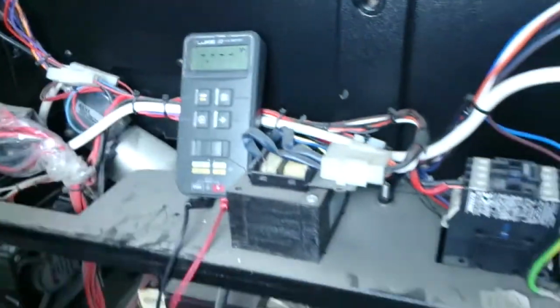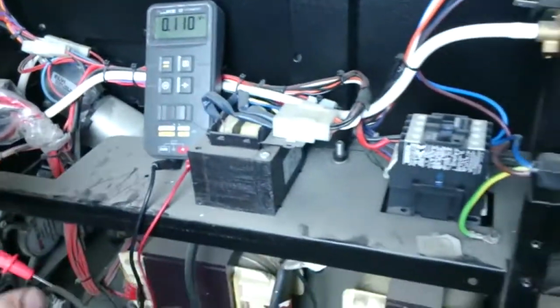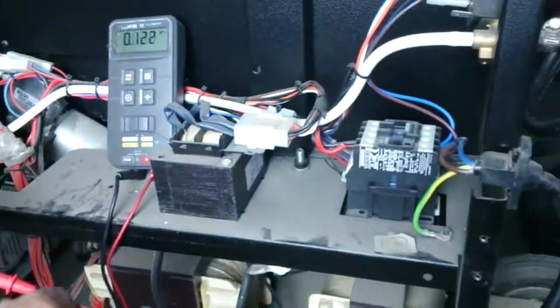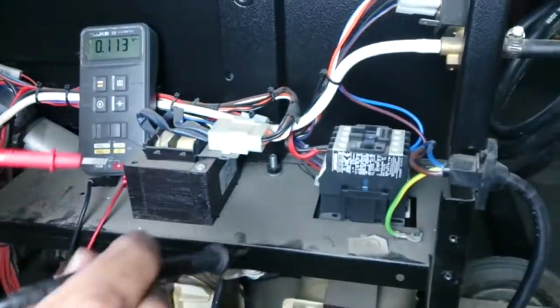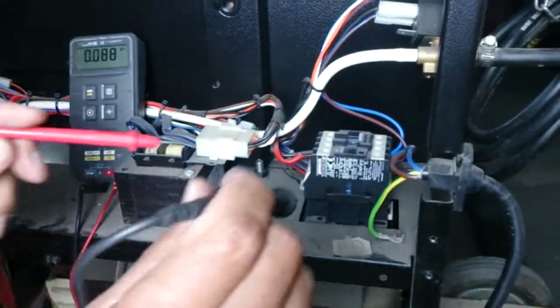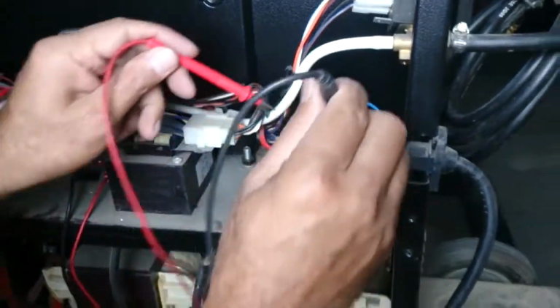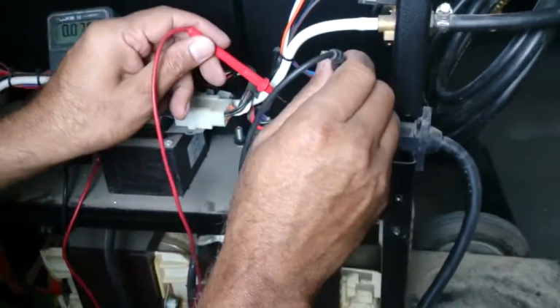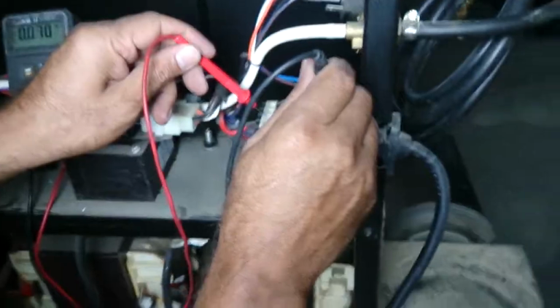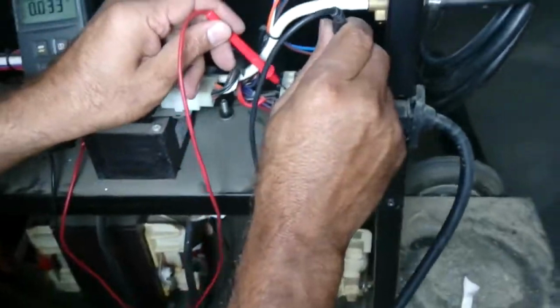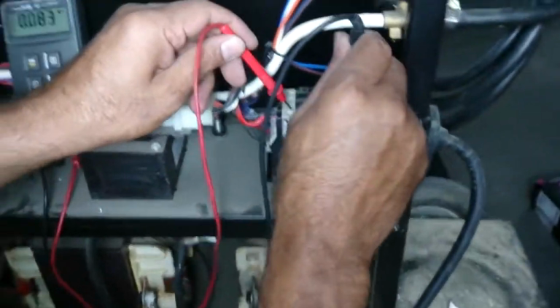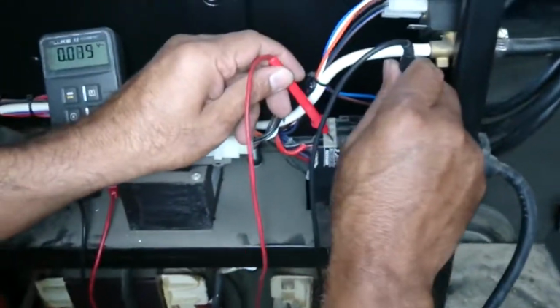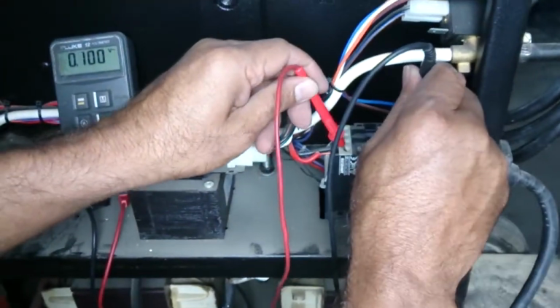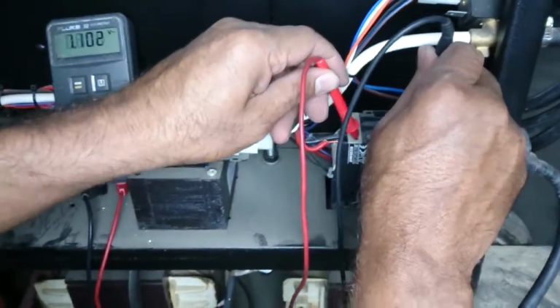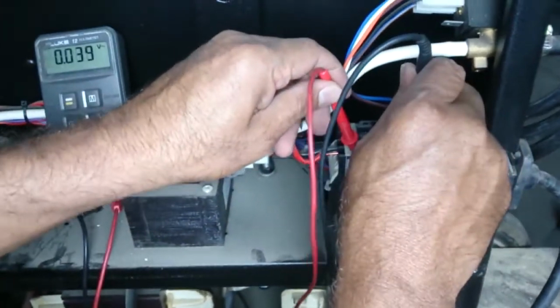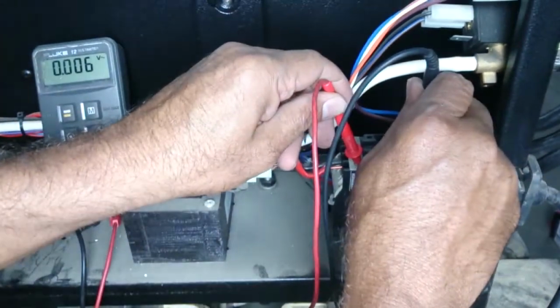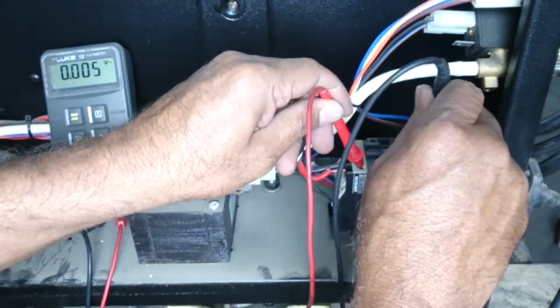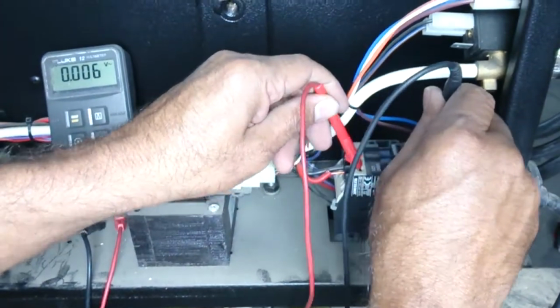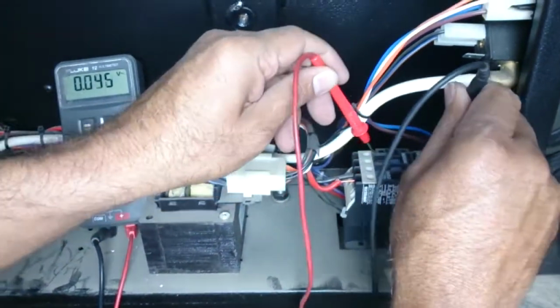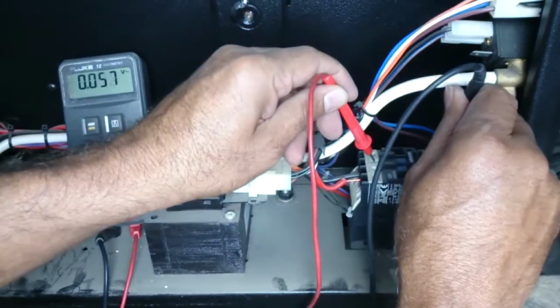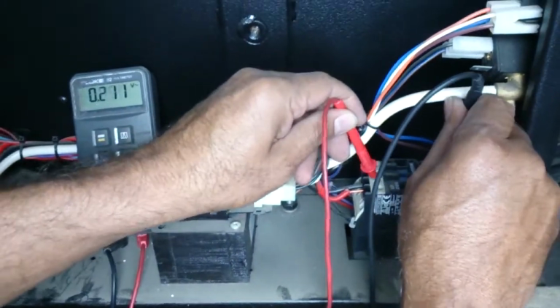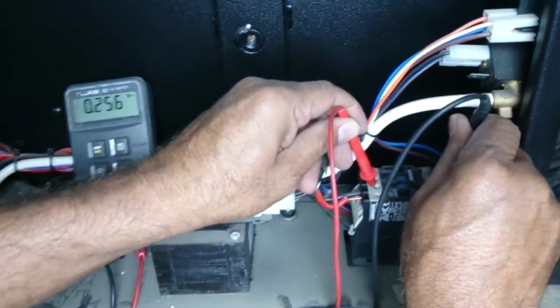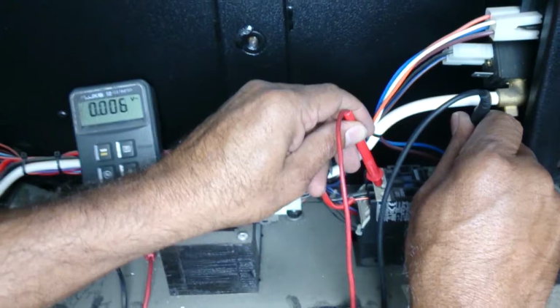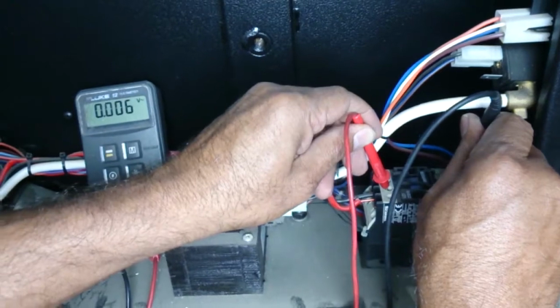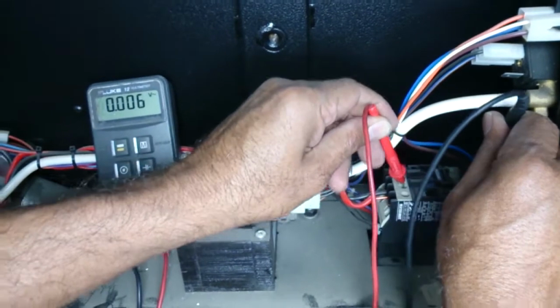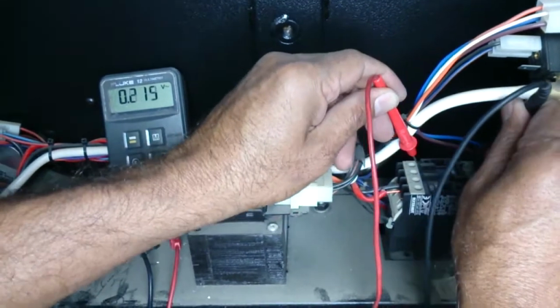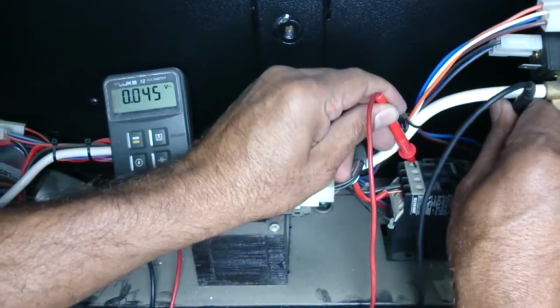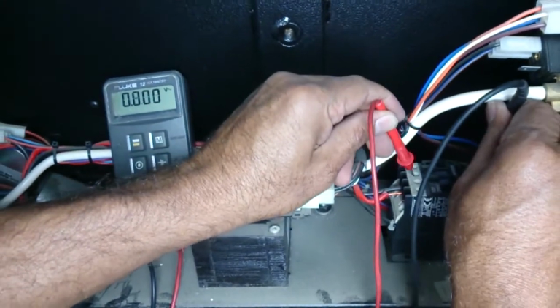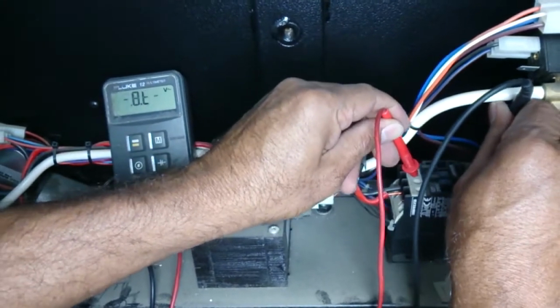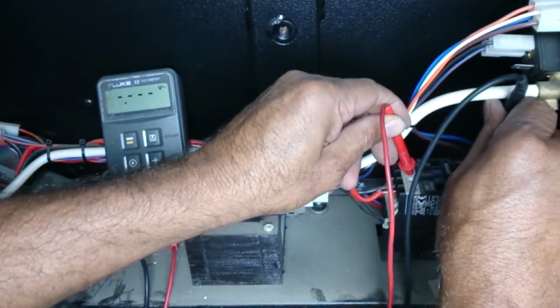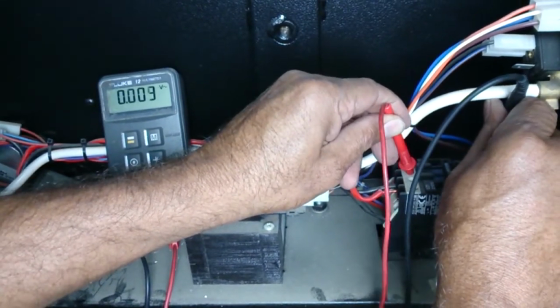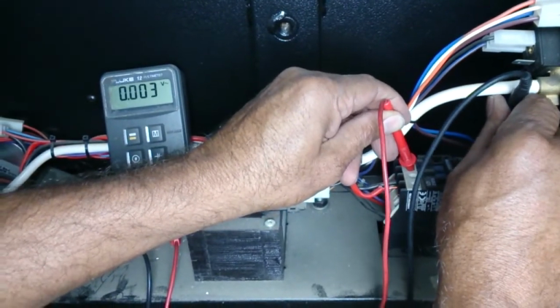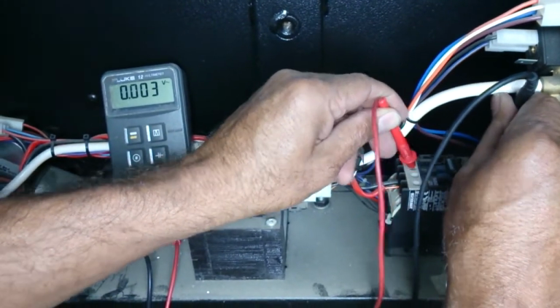Now what I'm going to do is check the terminals, in between terminals, for any voltage. All the terminals must be almost zero volts.